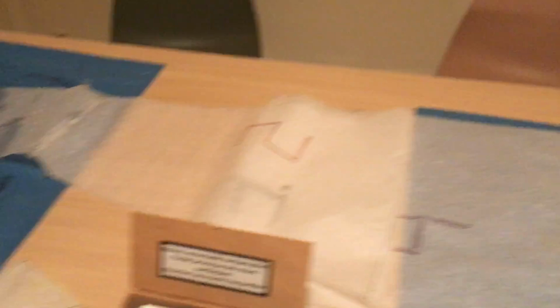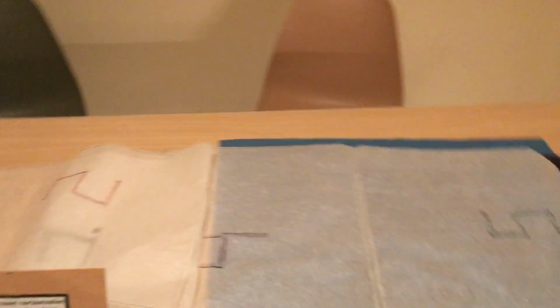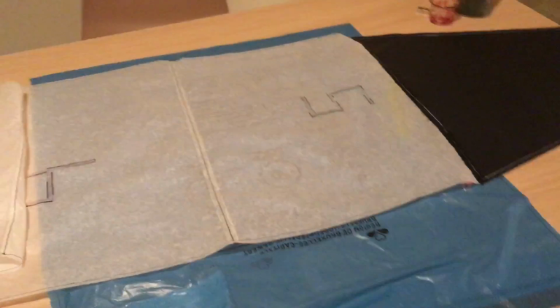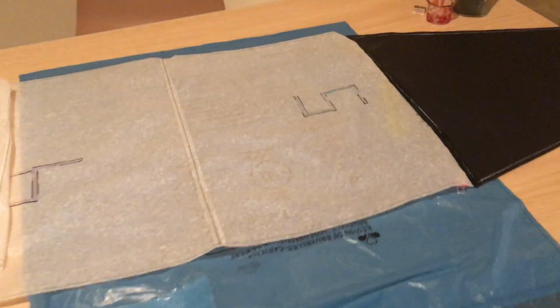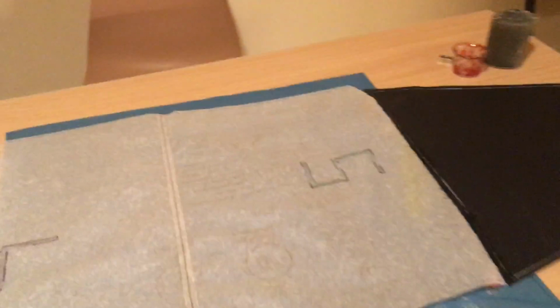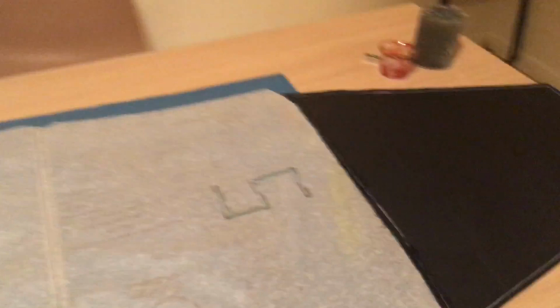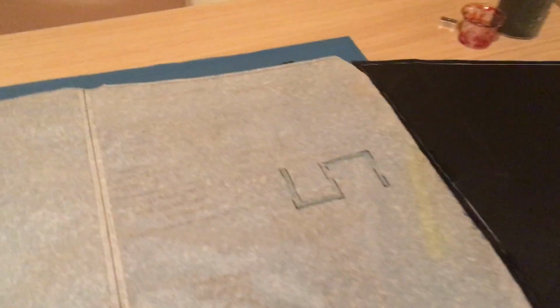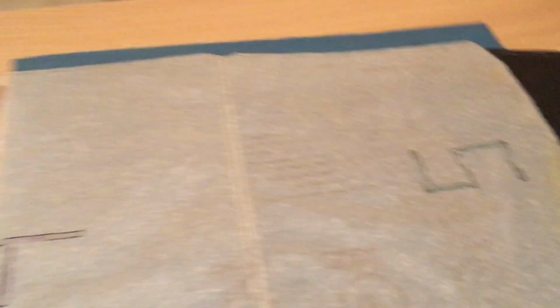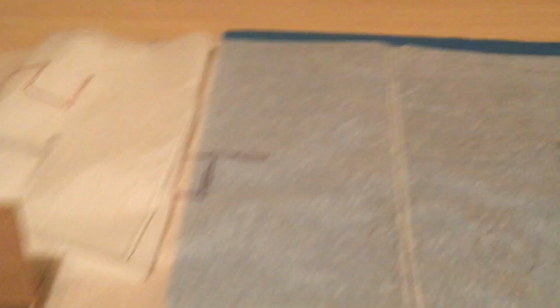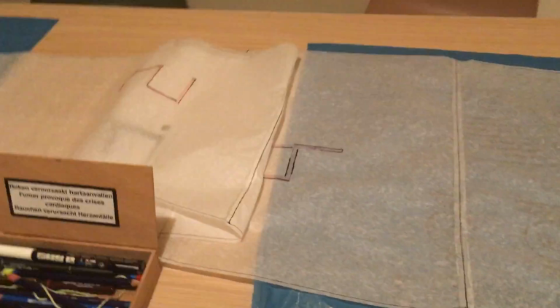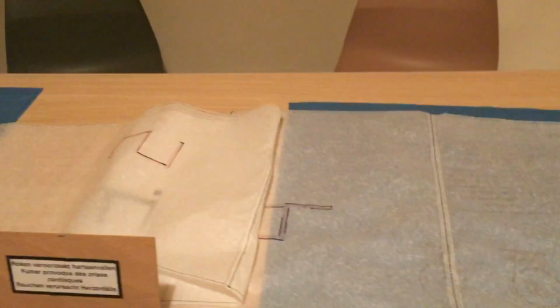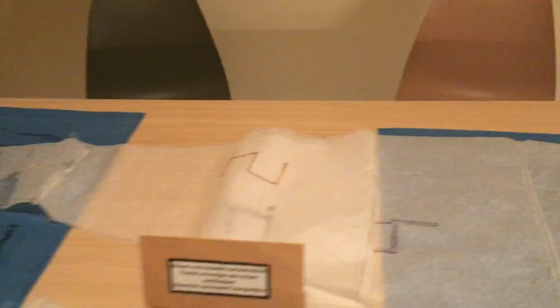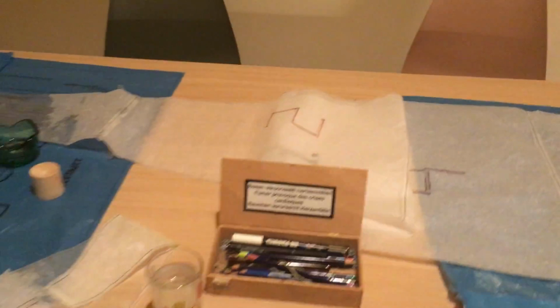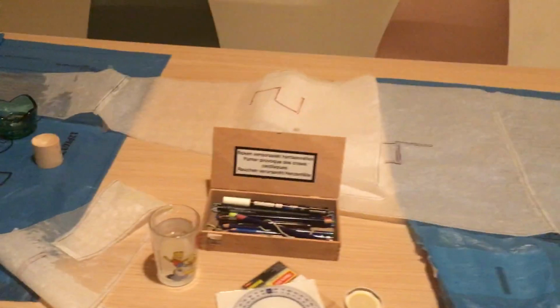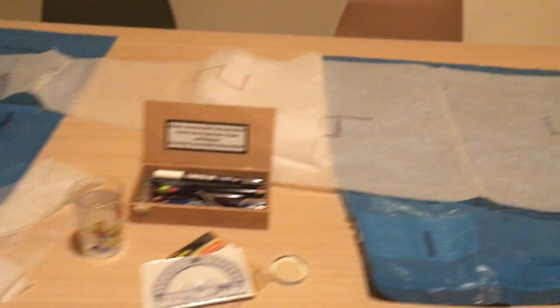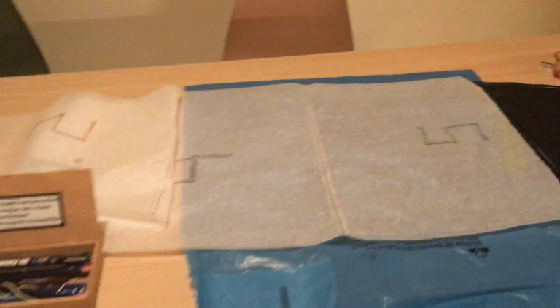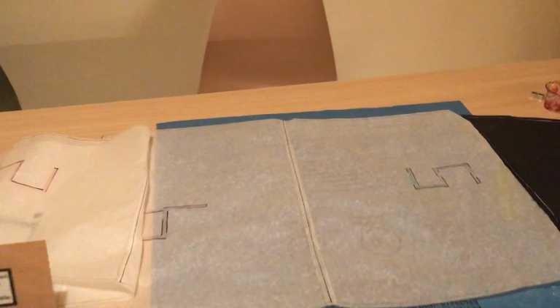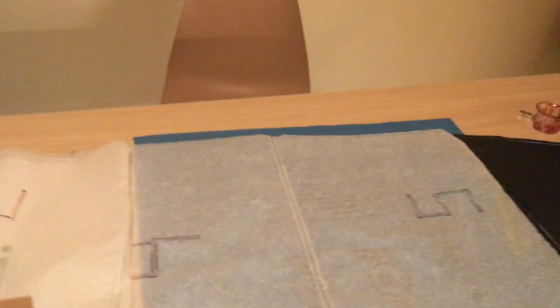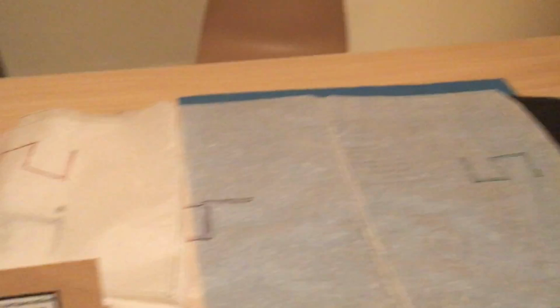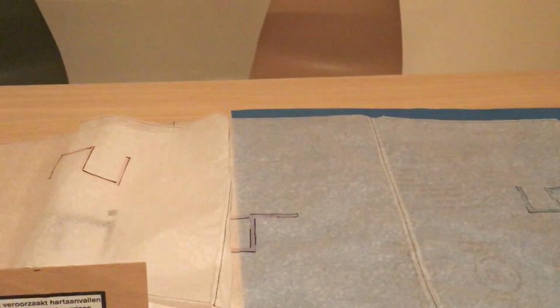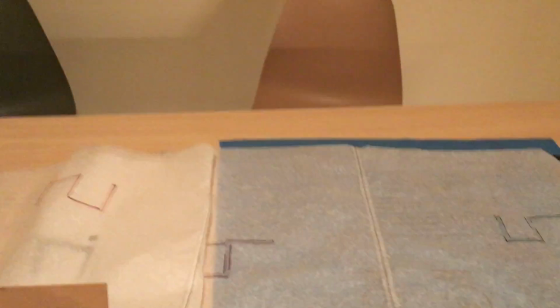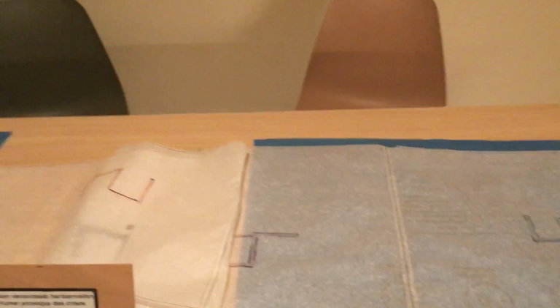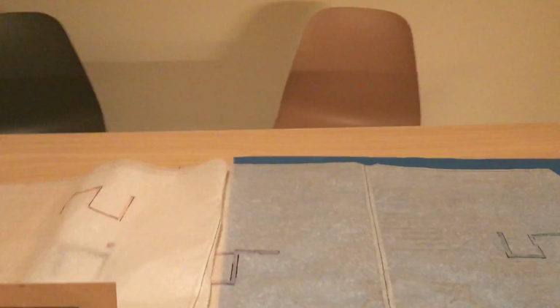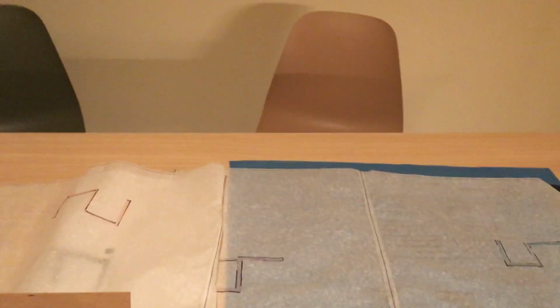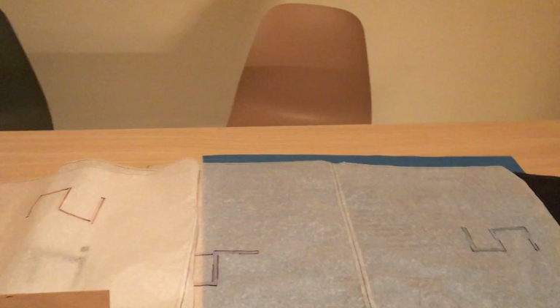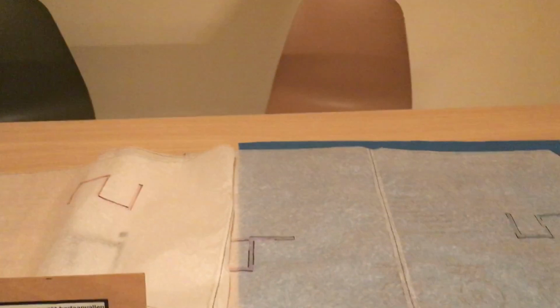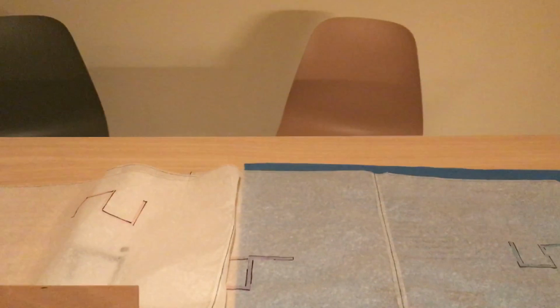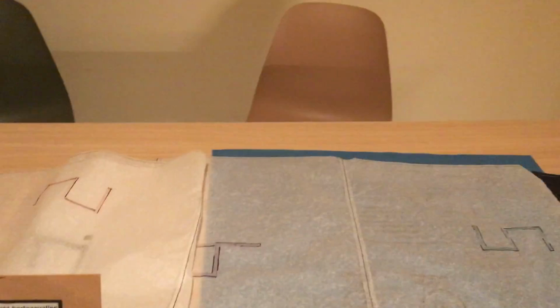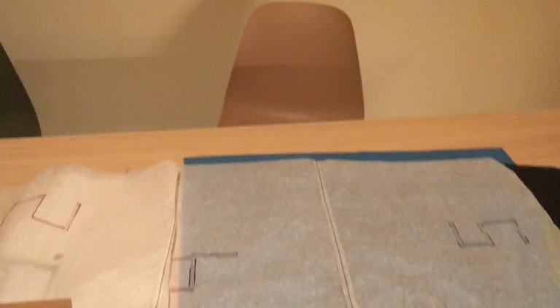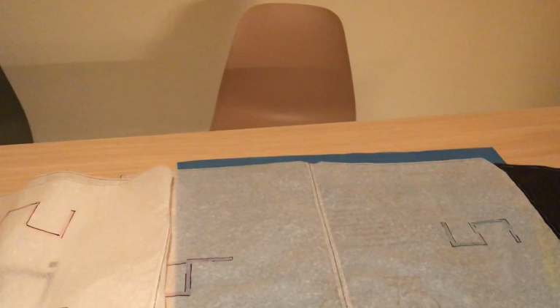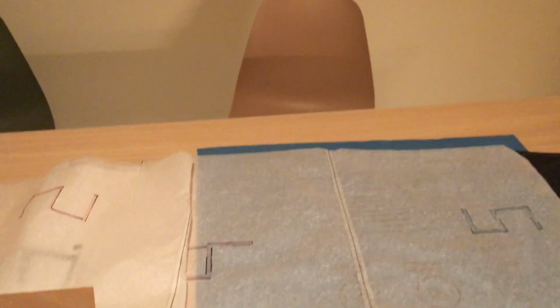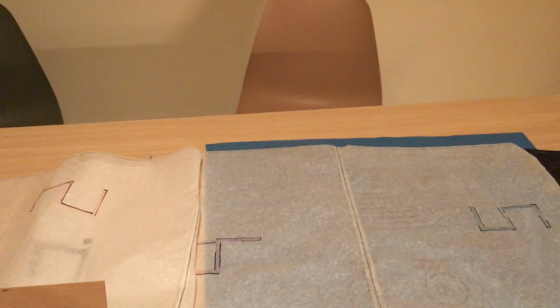I need to glue them together to have a whole hot air balloon — about 4 cubic meters, I think. I'm not too sure yet; I have to do some math. Cheers!